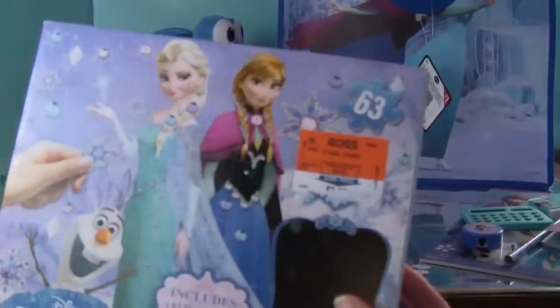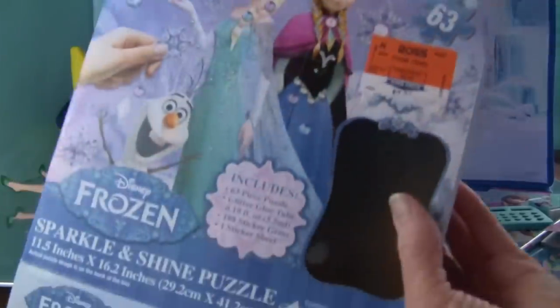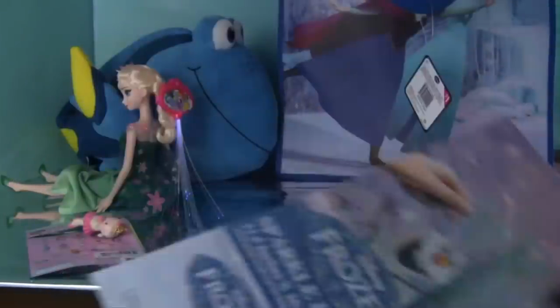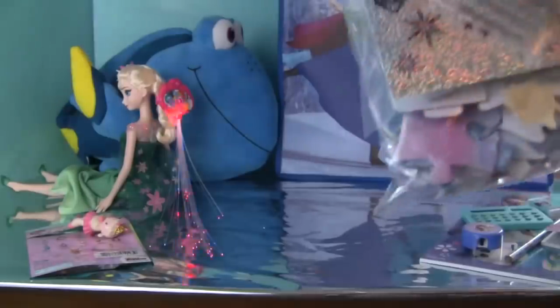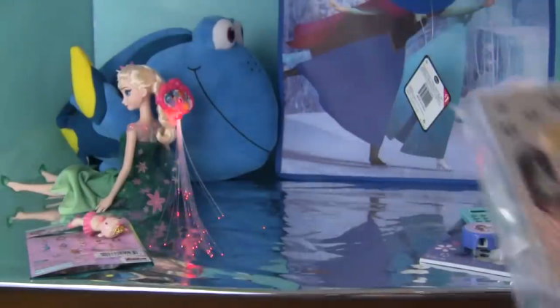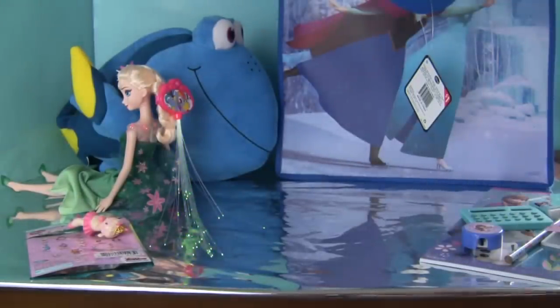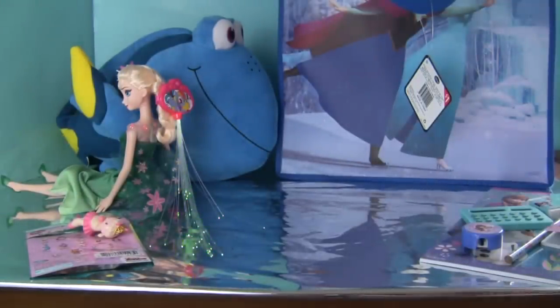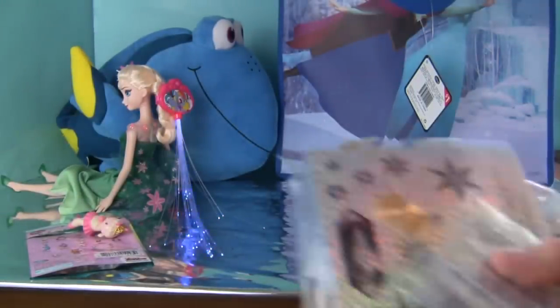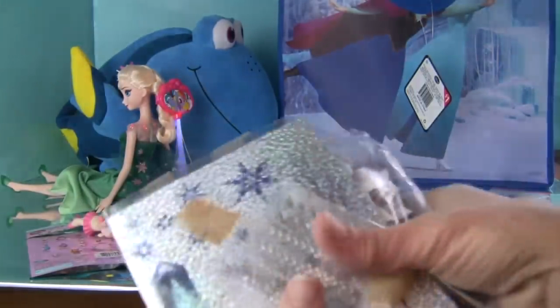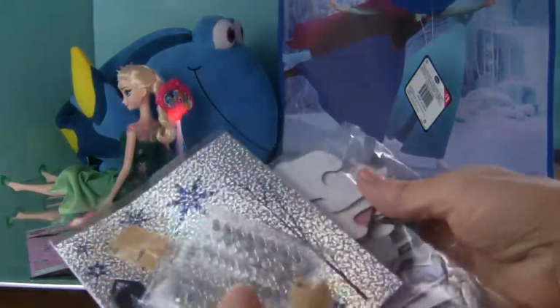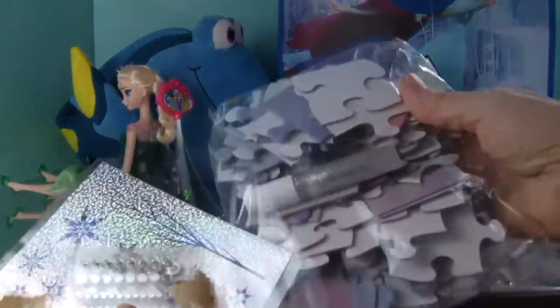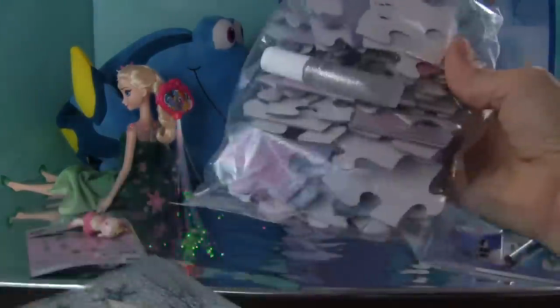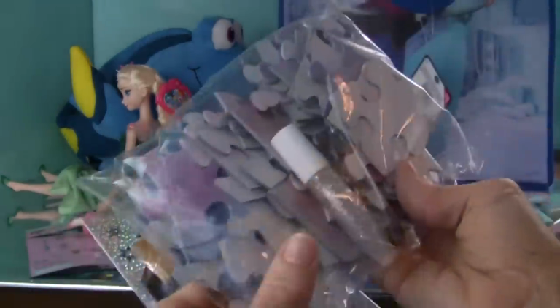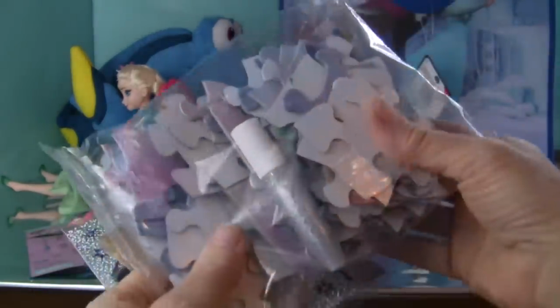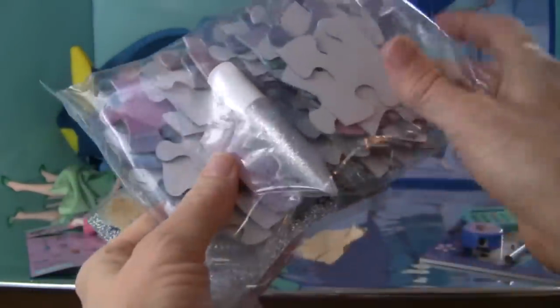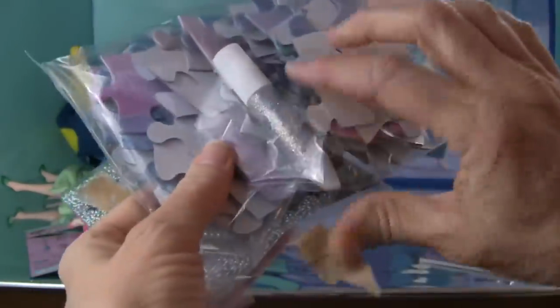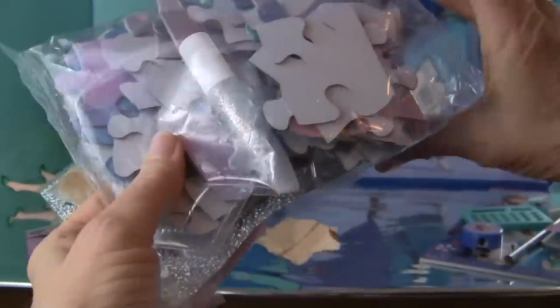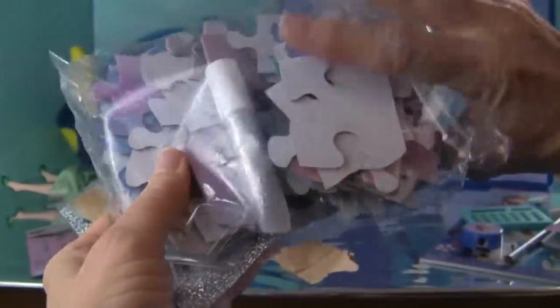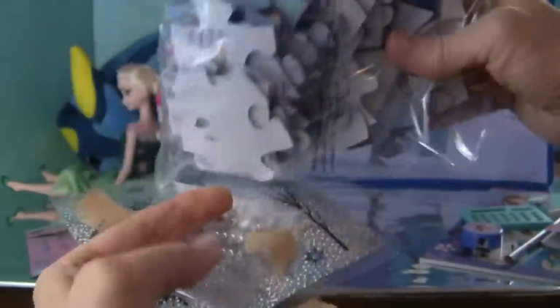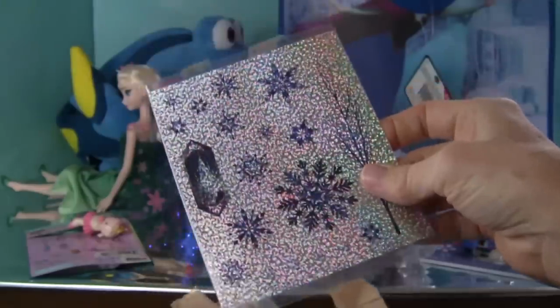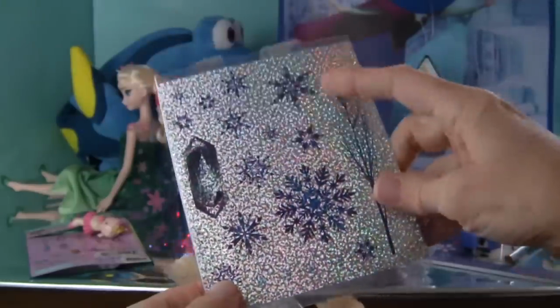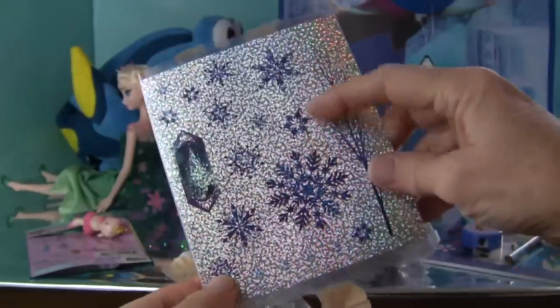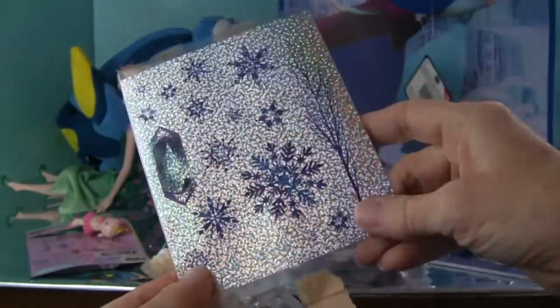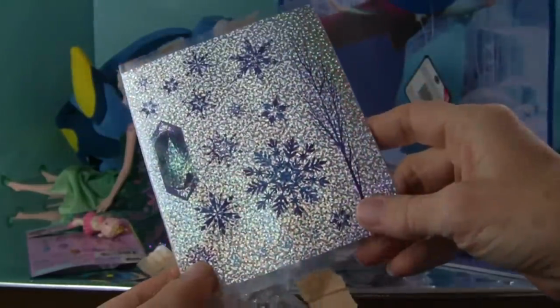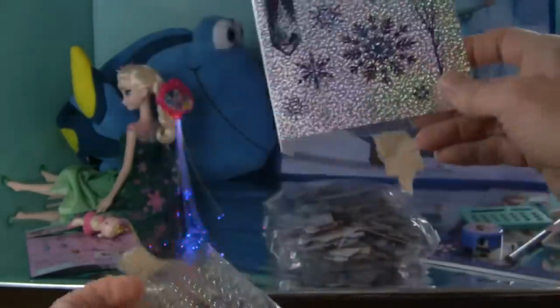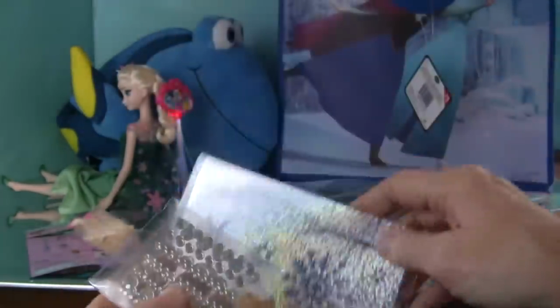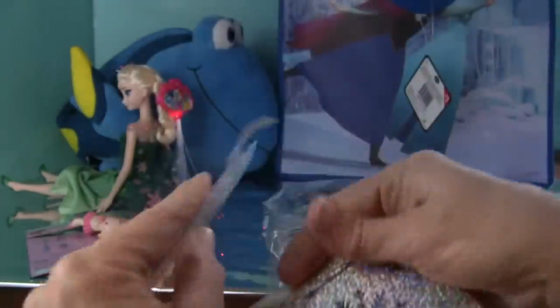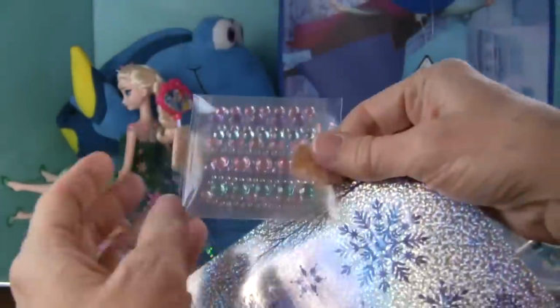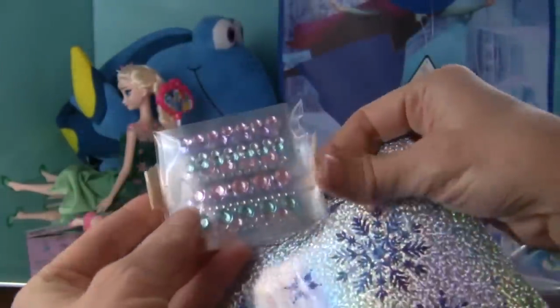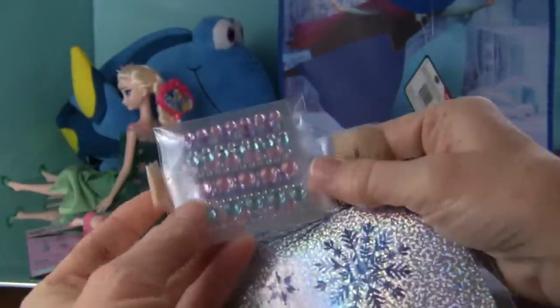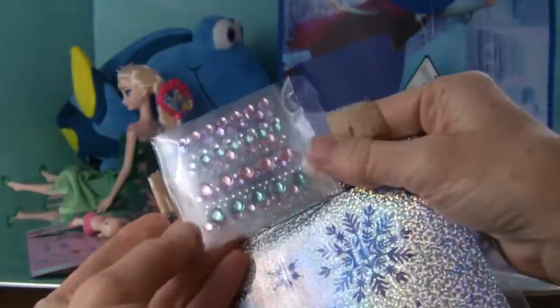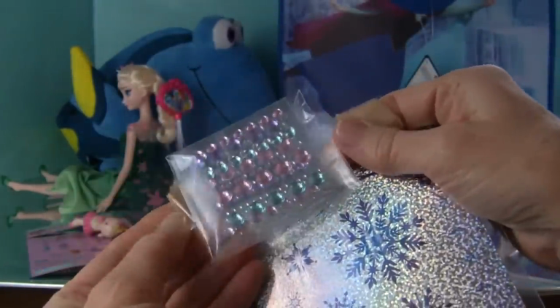Okay, here's what came inside the box: puzzle pieces, the glitter glue stick, stickers that can go right on the puzzle, and here are my gems.